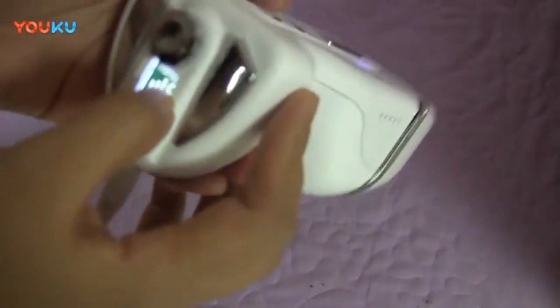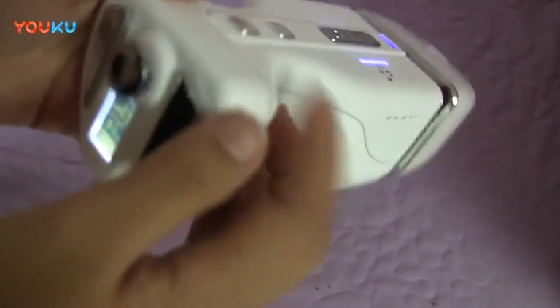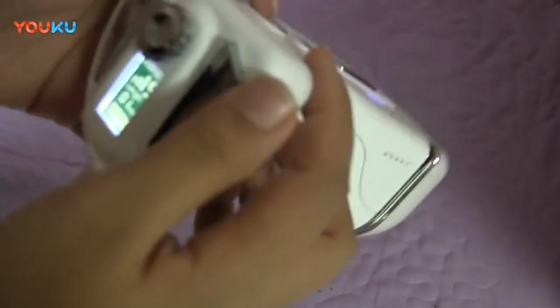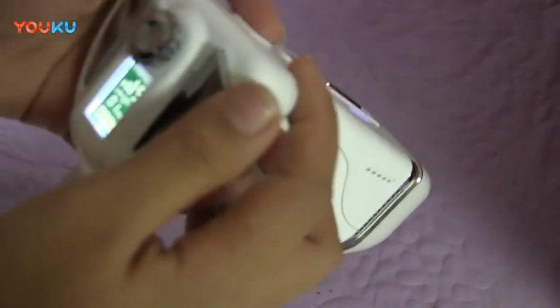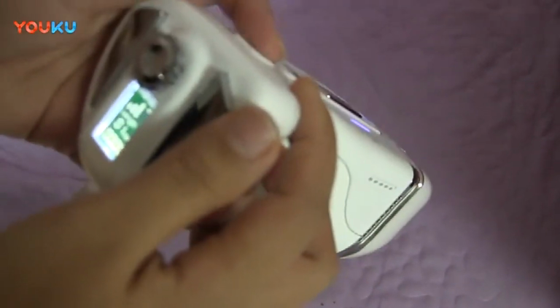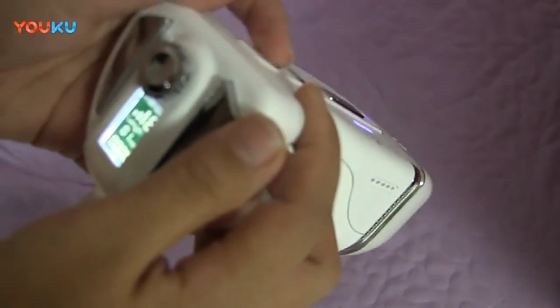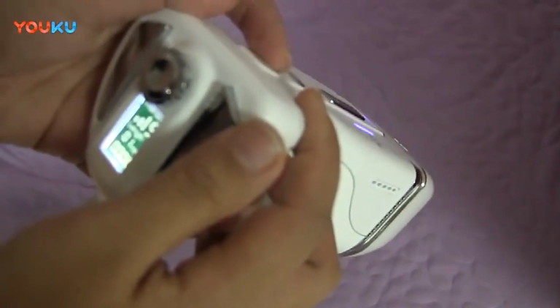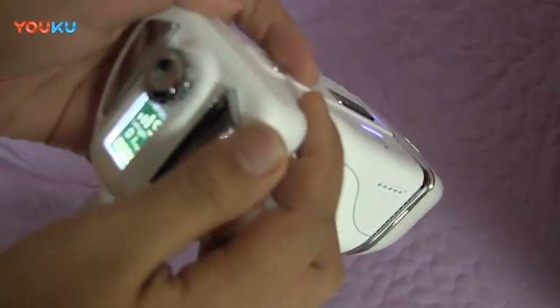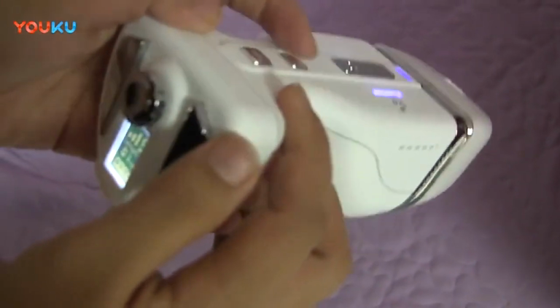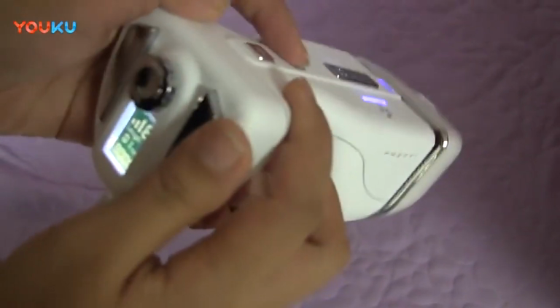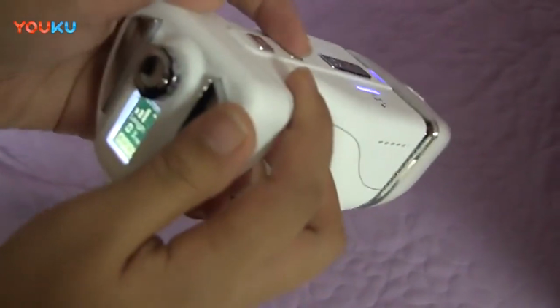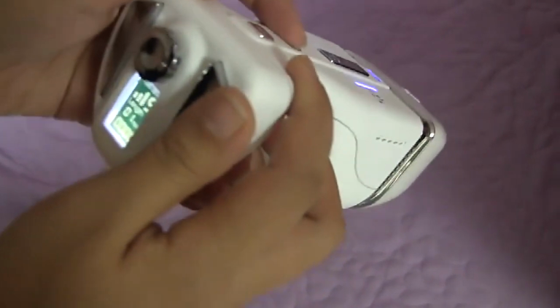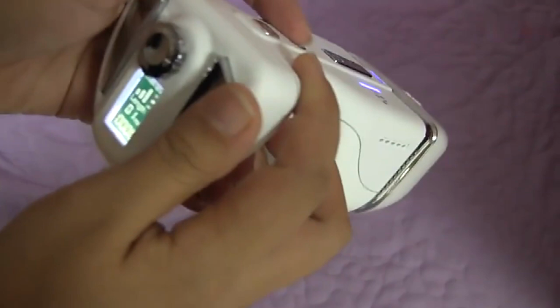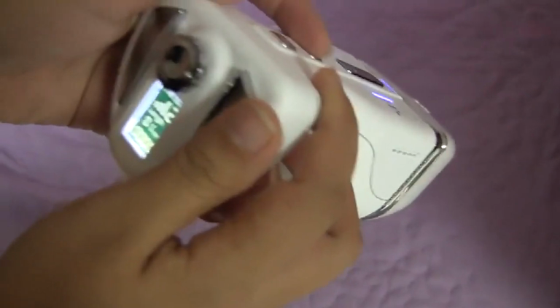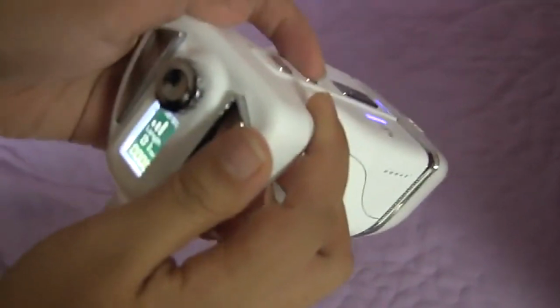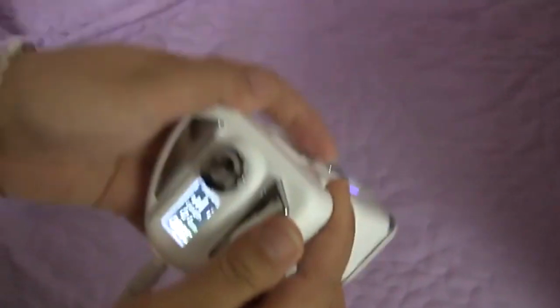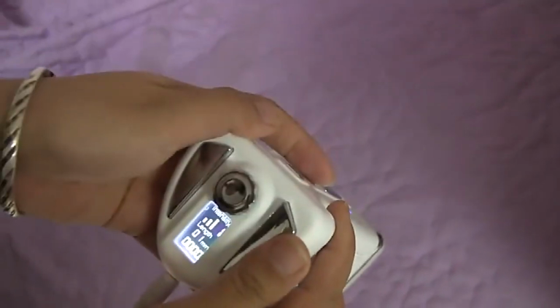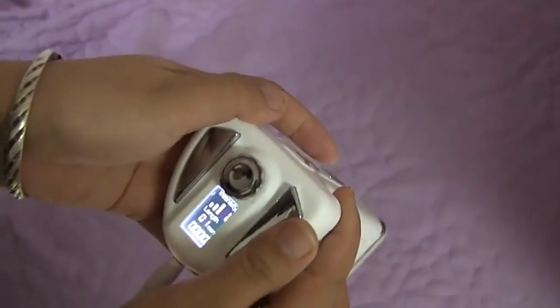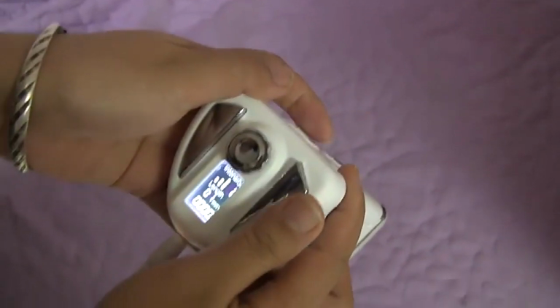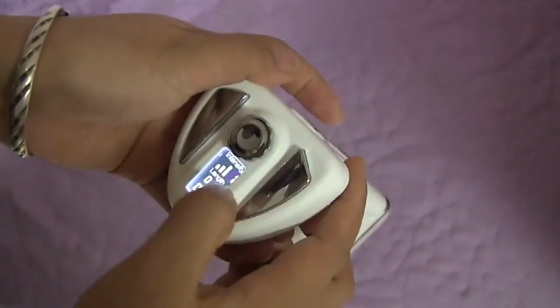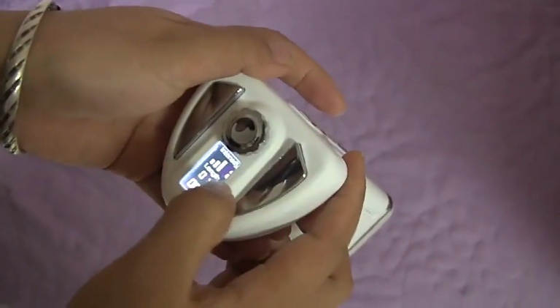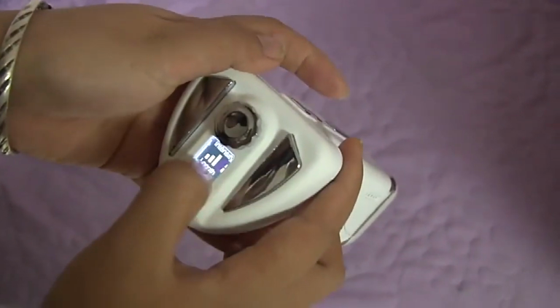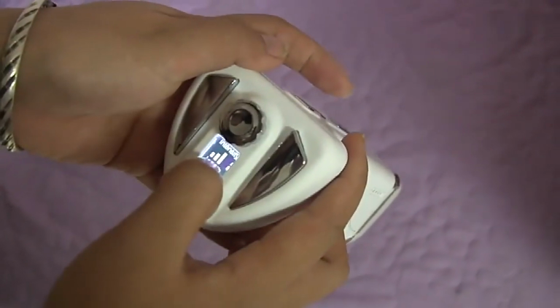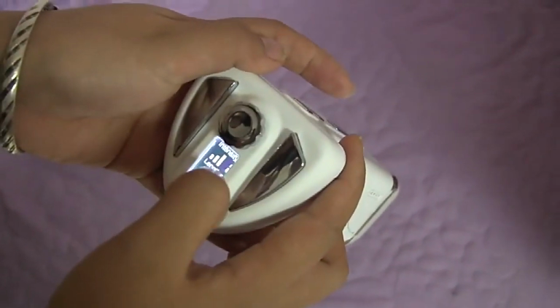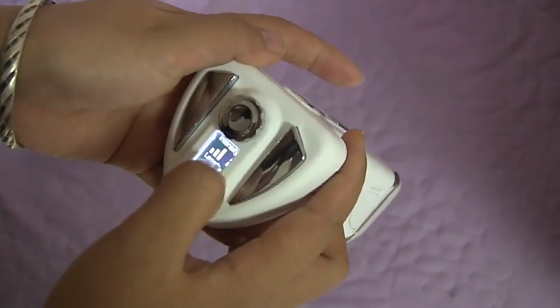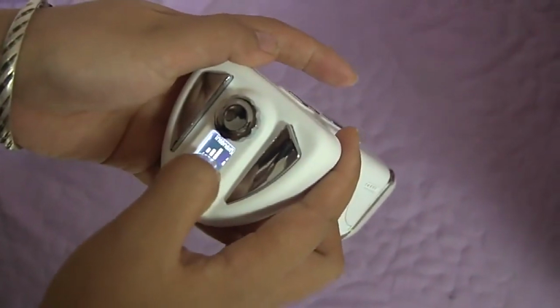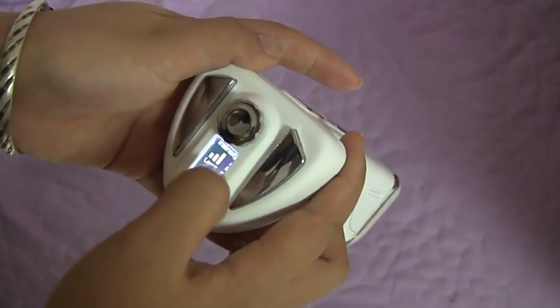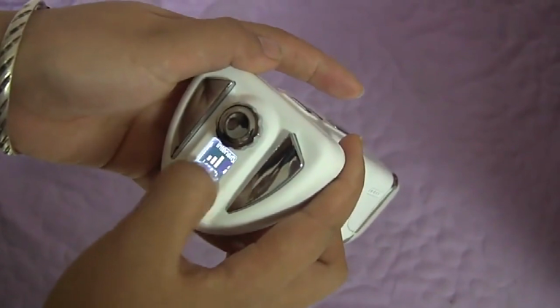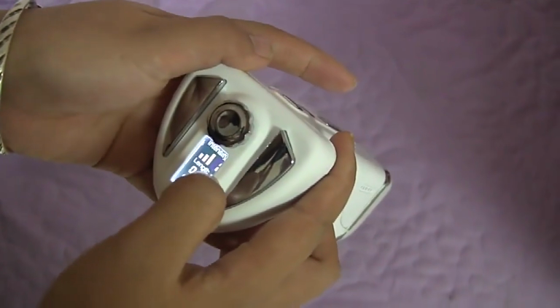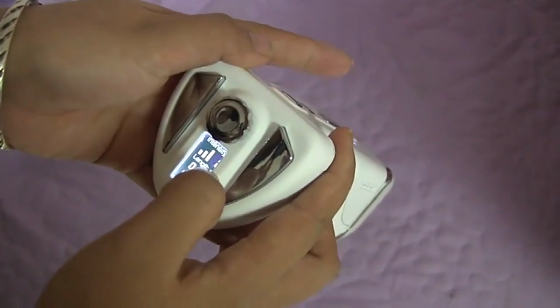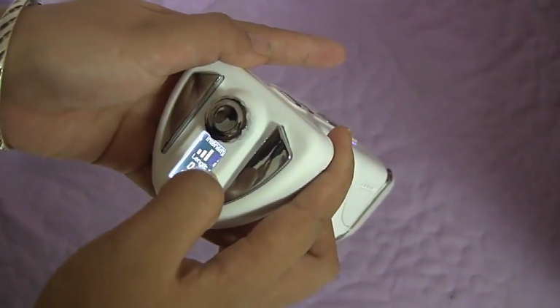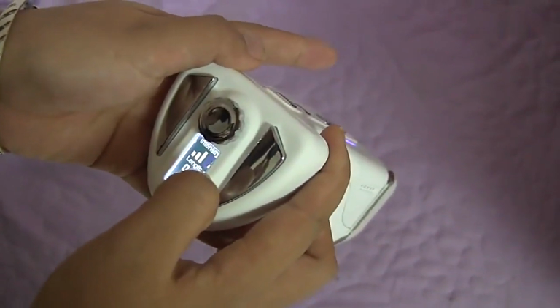The intensity is from 1 to 9. Usually we start from 1, and you can adjust the intensity according to your customer's tolerance.